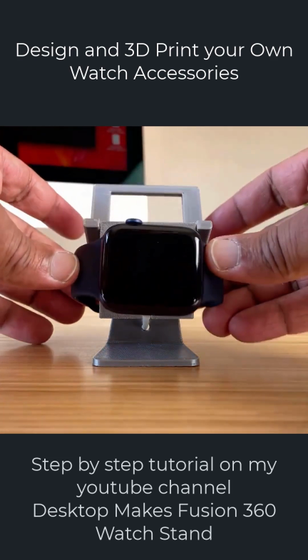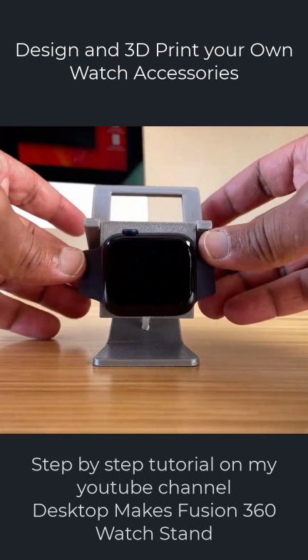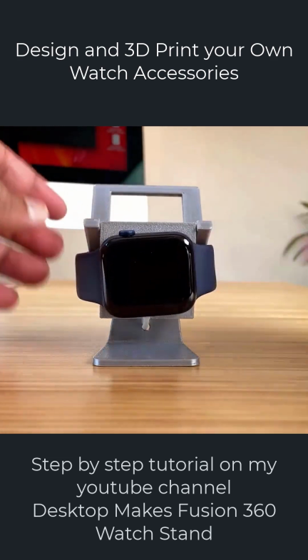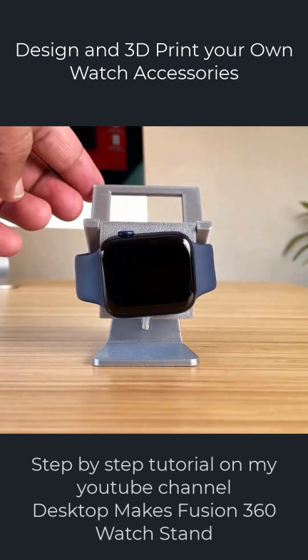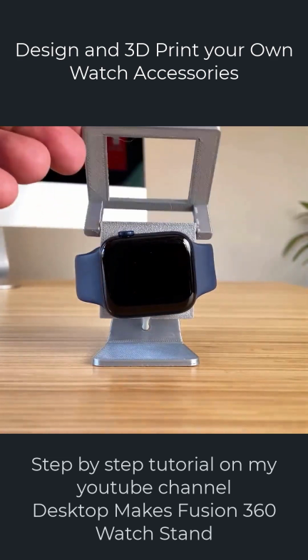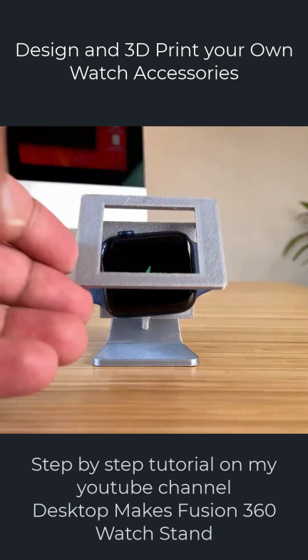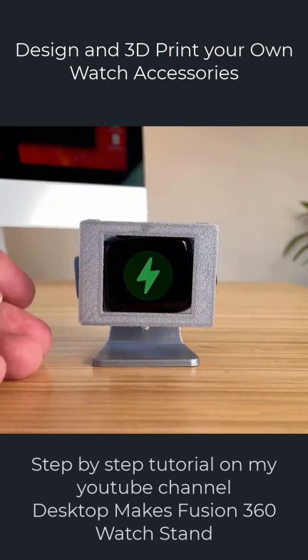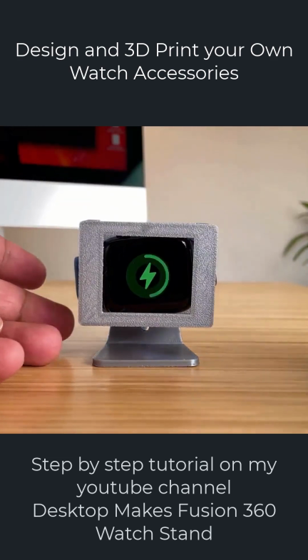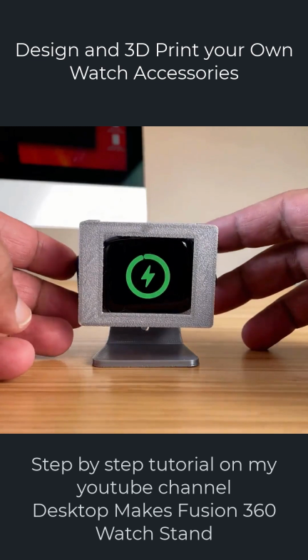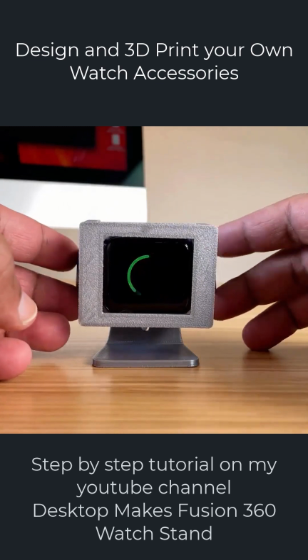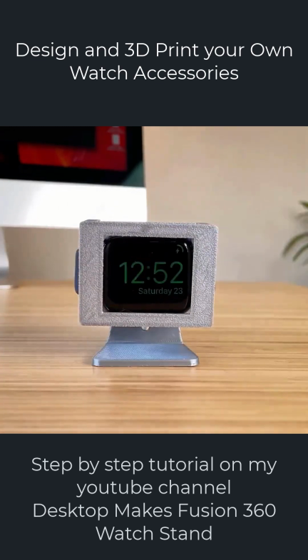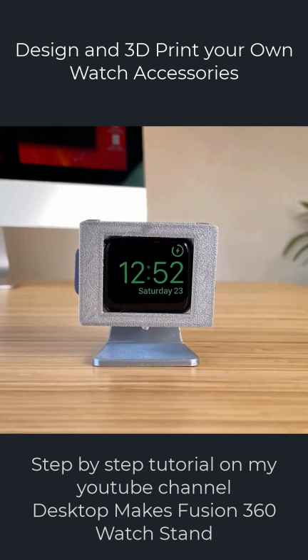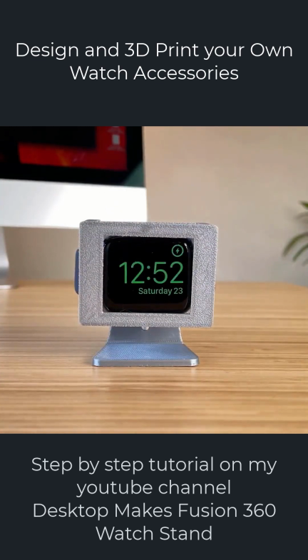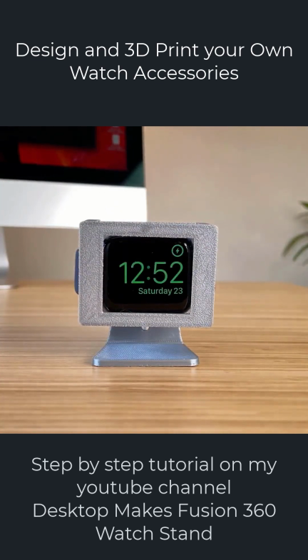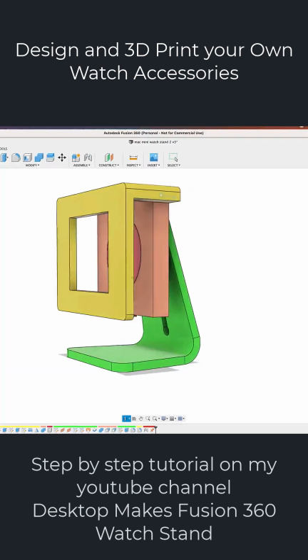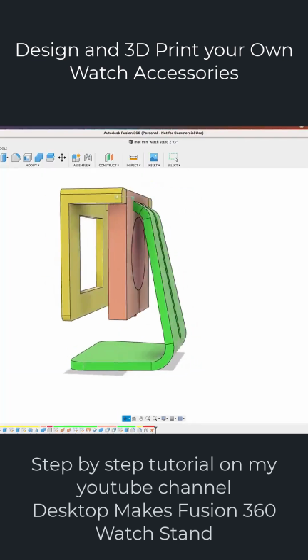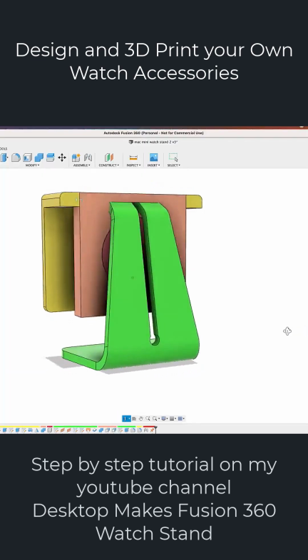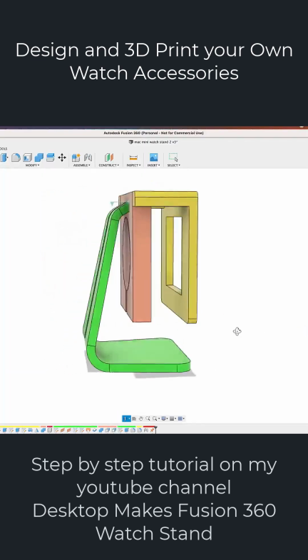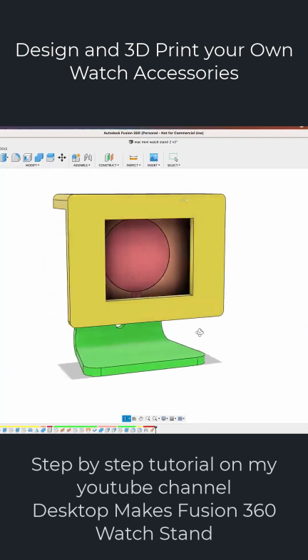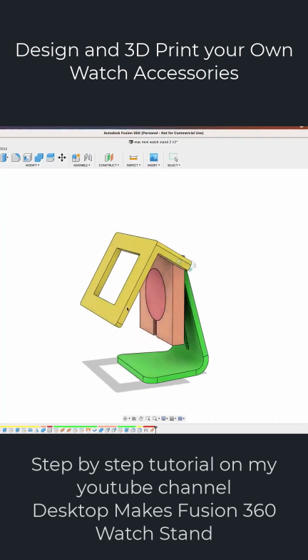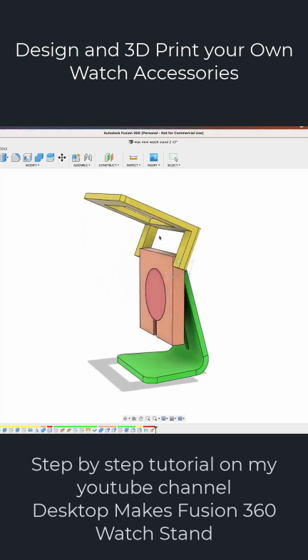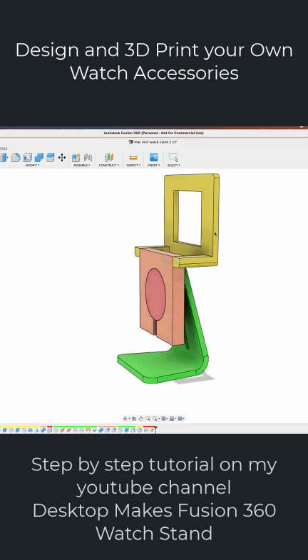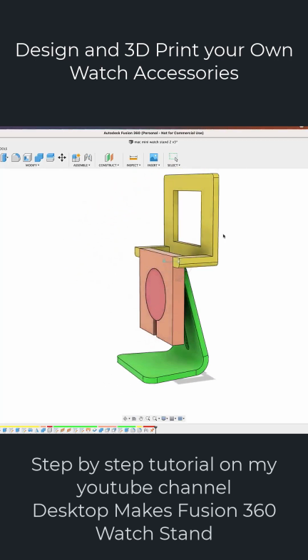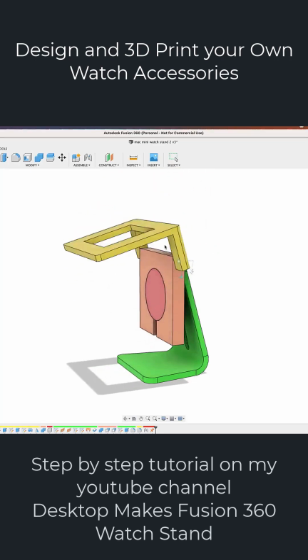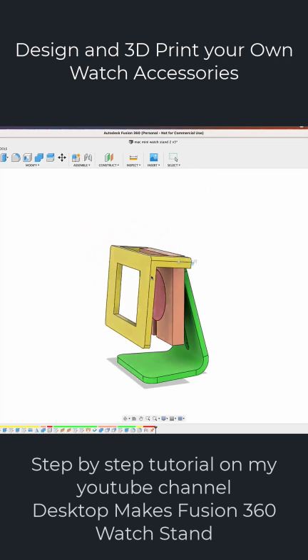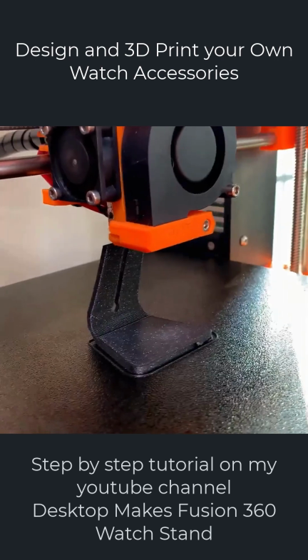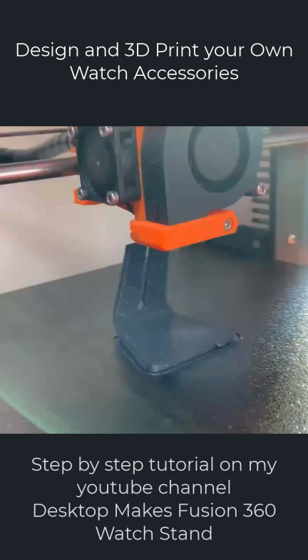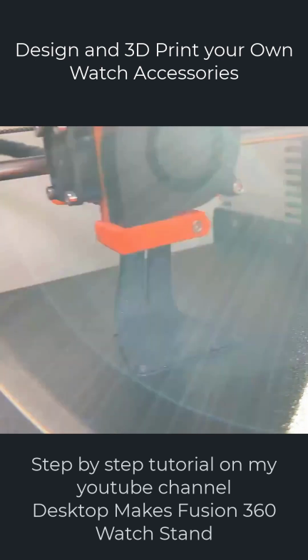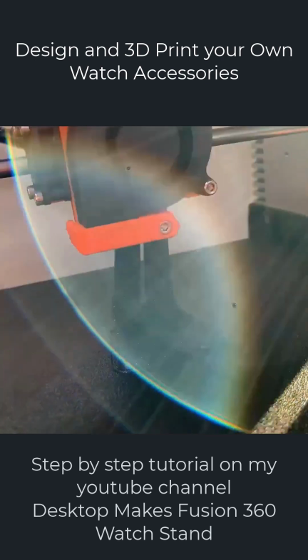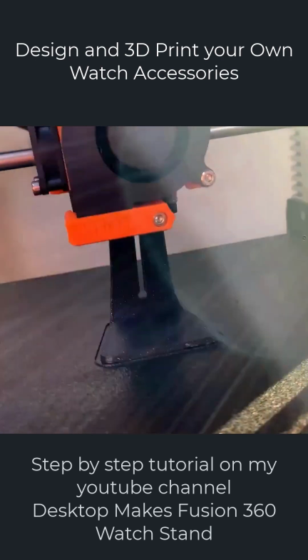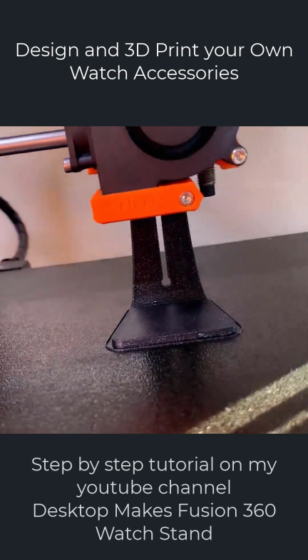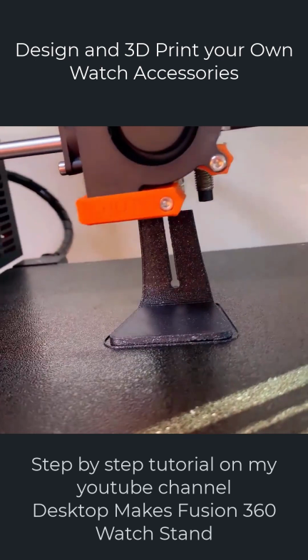I mean, just the creative possibilities here. I decided that a charging stand that matched the design of my iMac would be a nice addition to my desk. So I designed my own charging stand and 3D printed it — it's my mini iMac watch charging stand.